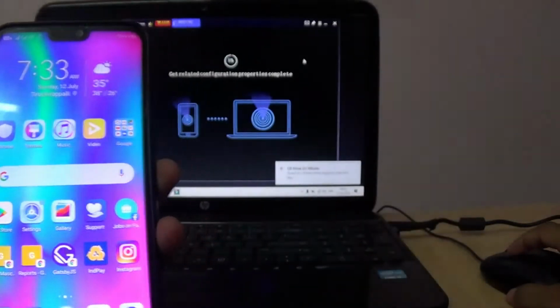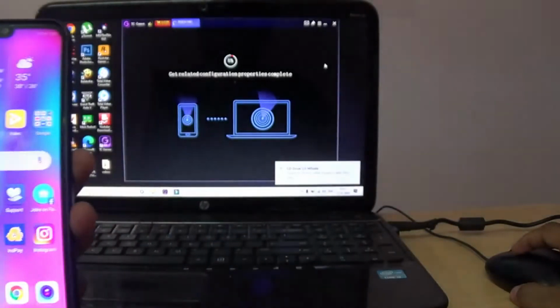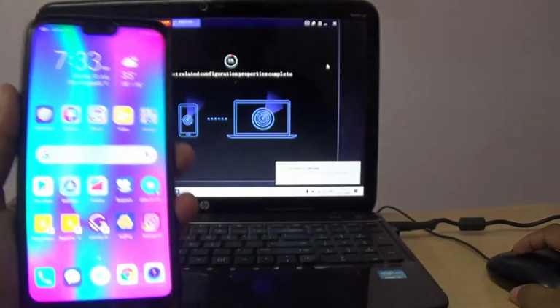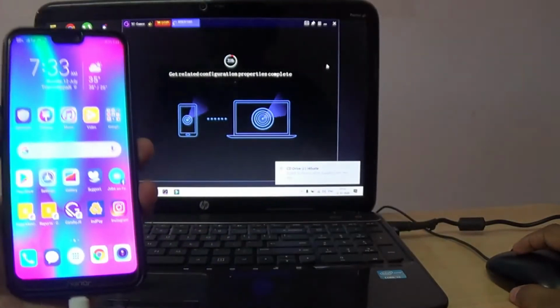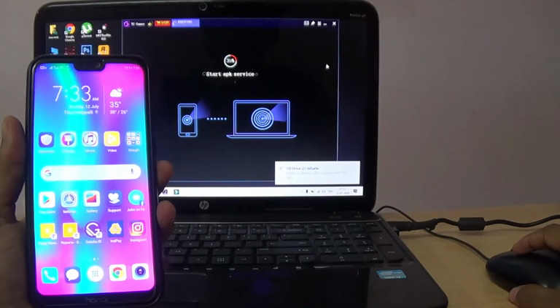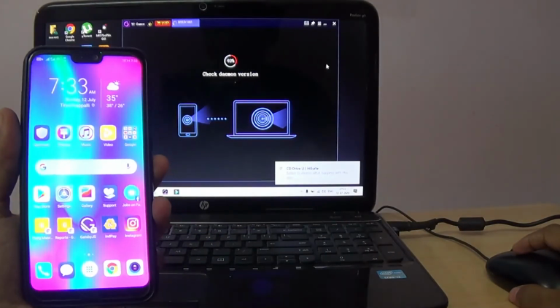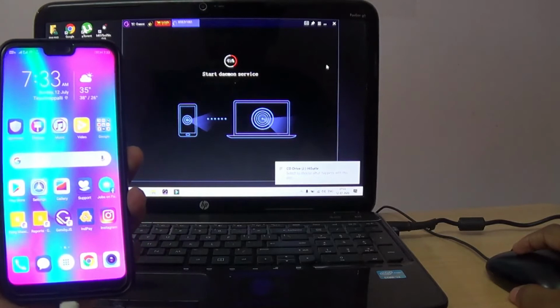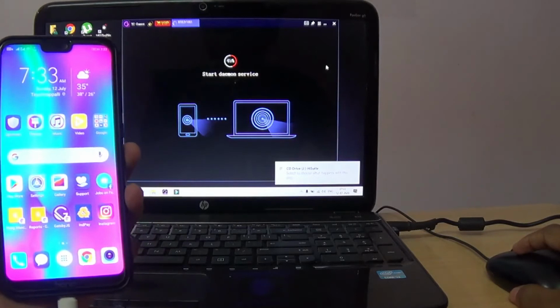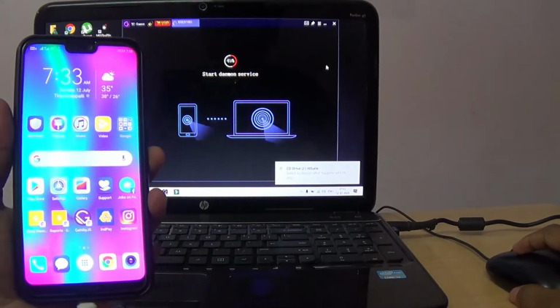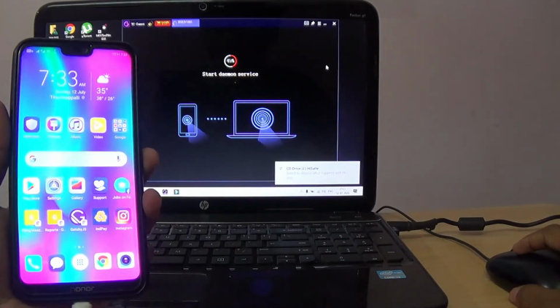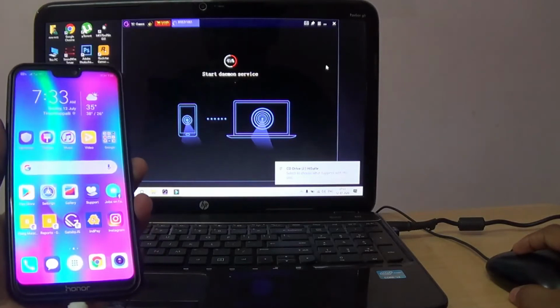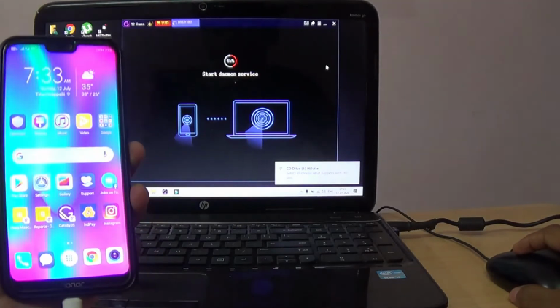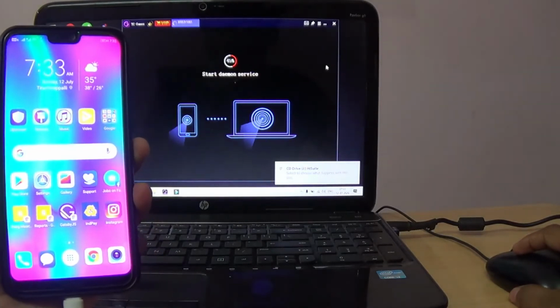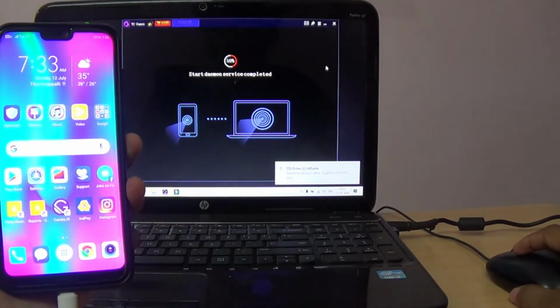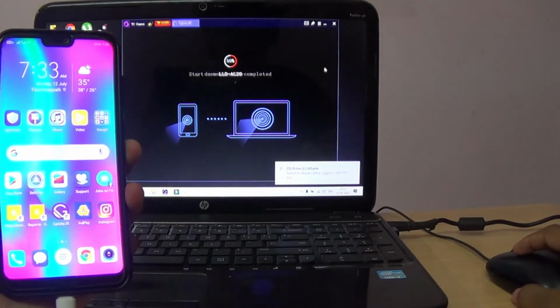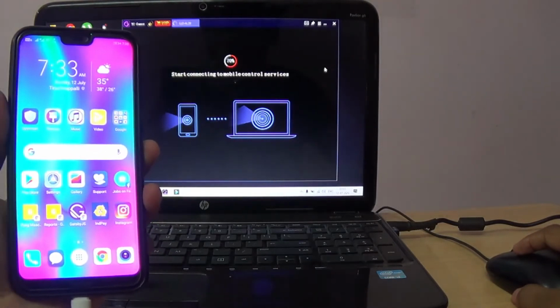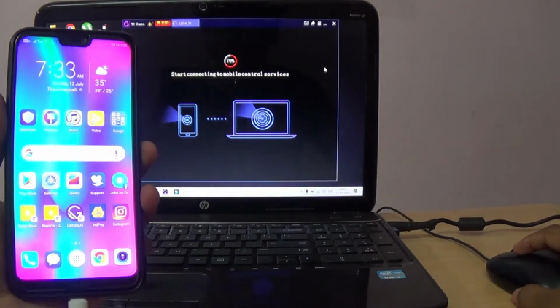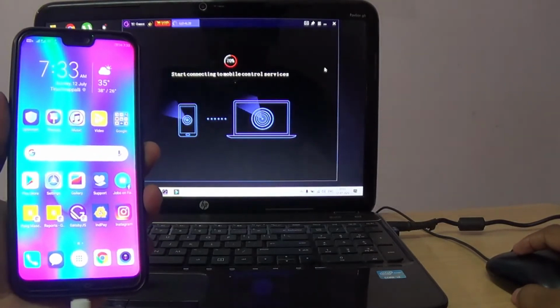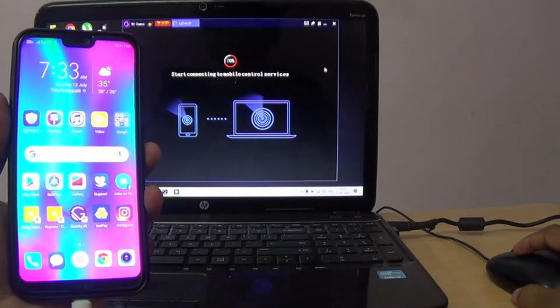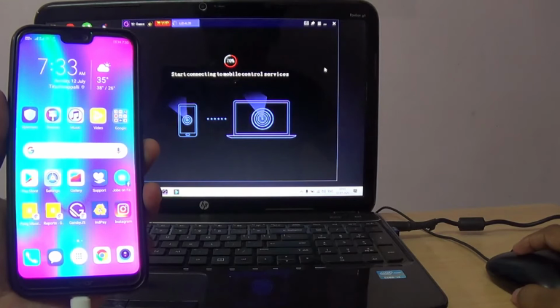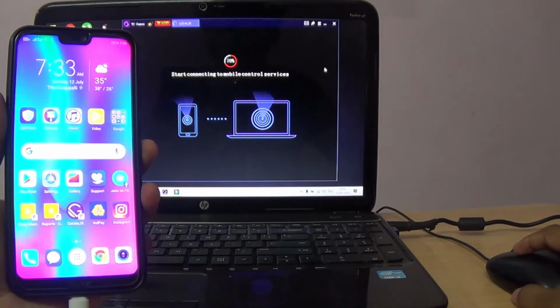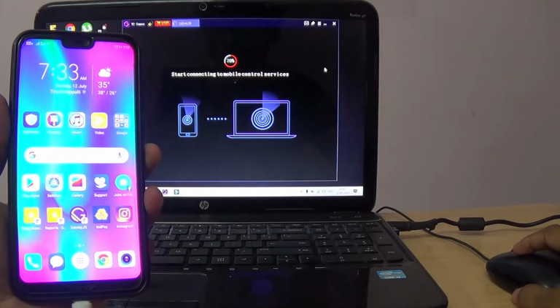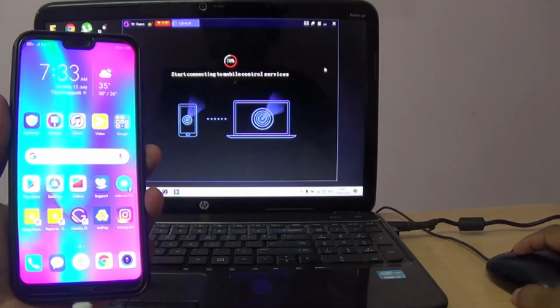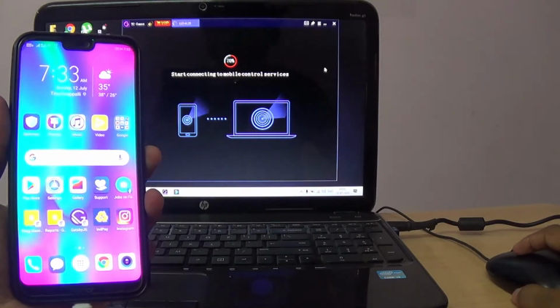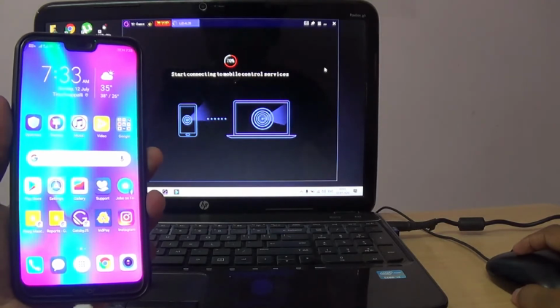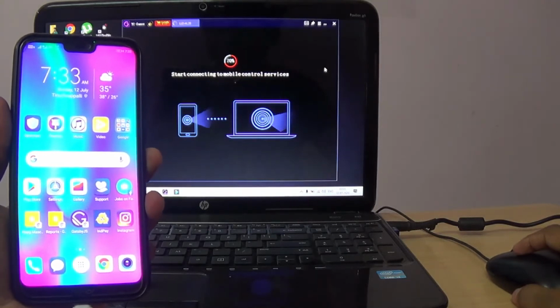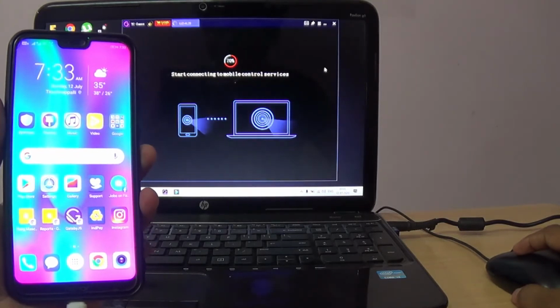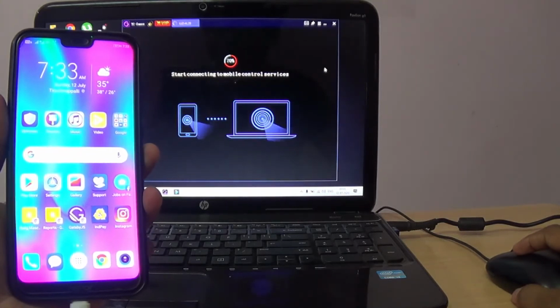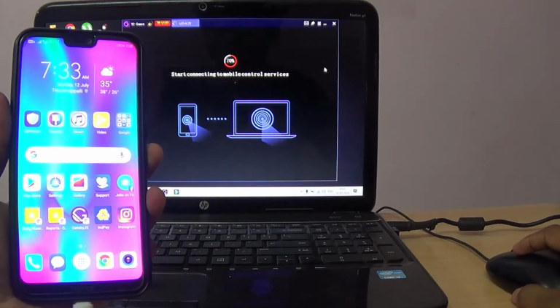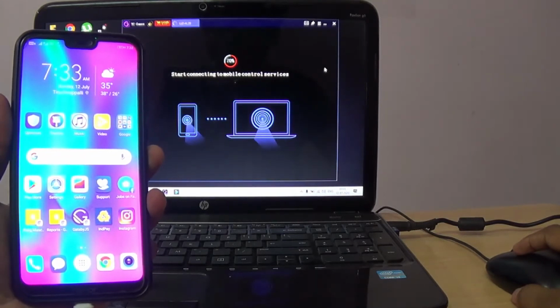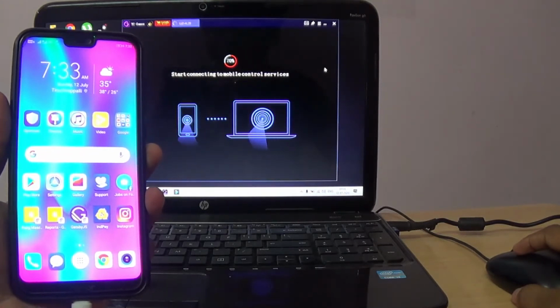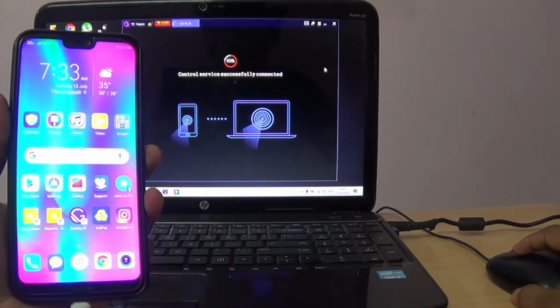If the connection is successful, TC Games will automatically install the TC Games APK application on your Android phone, or you can also download it from the Play Store application.